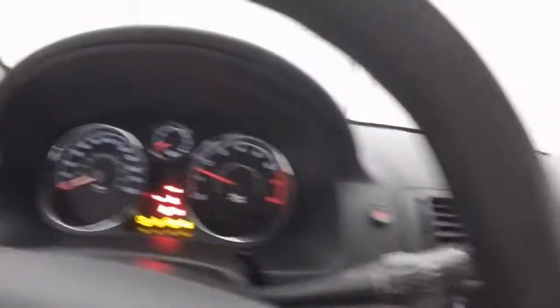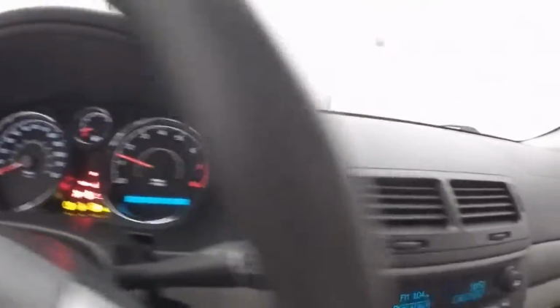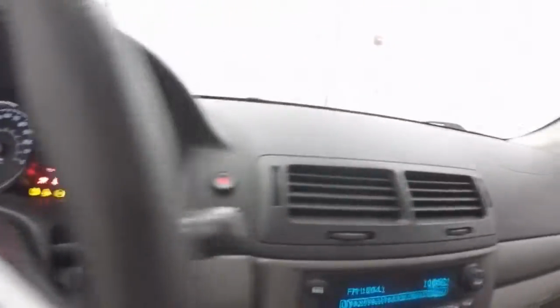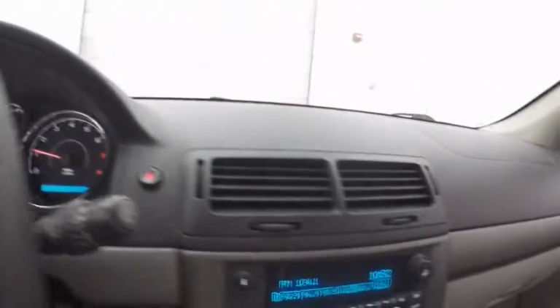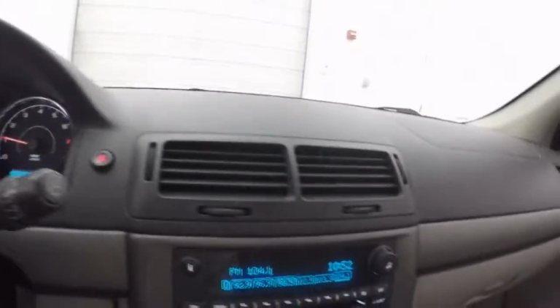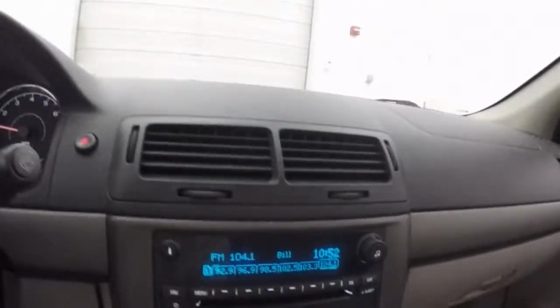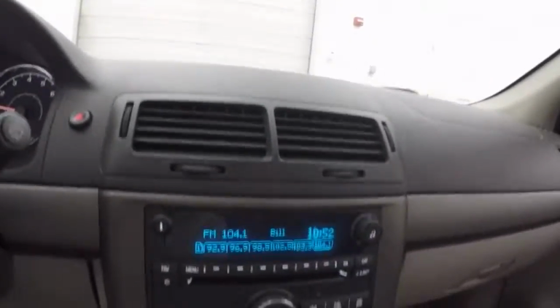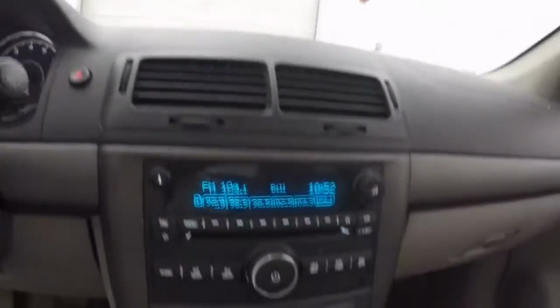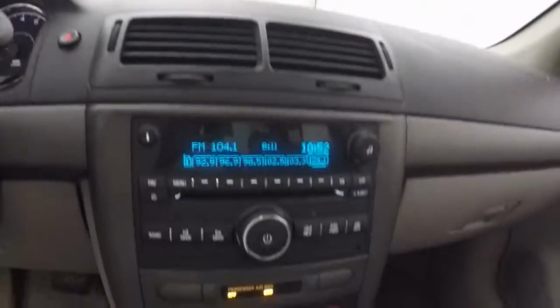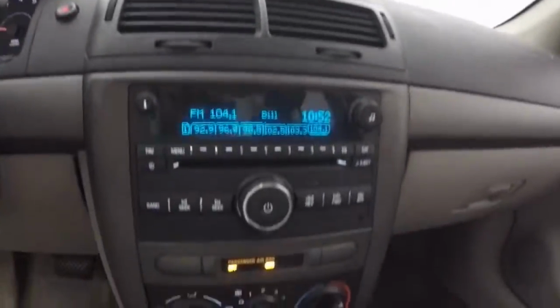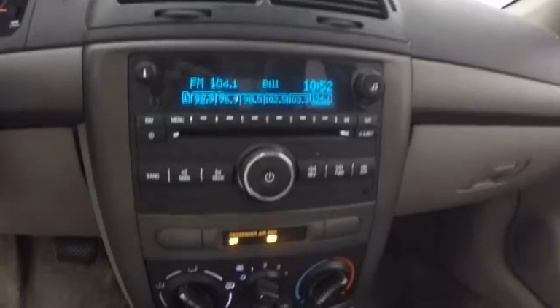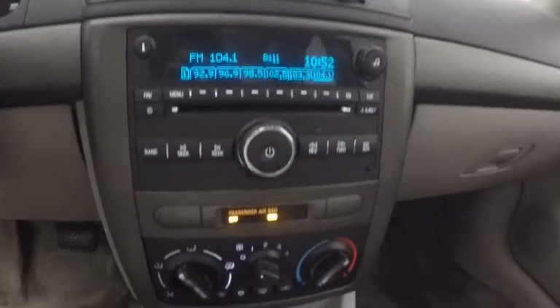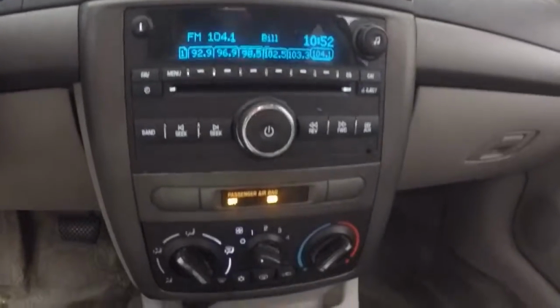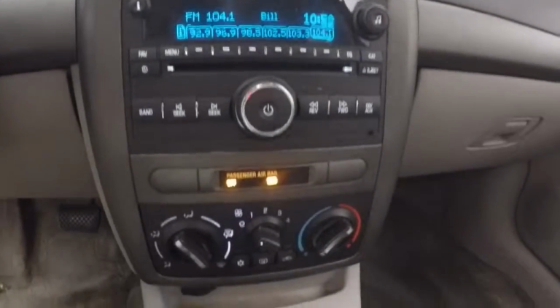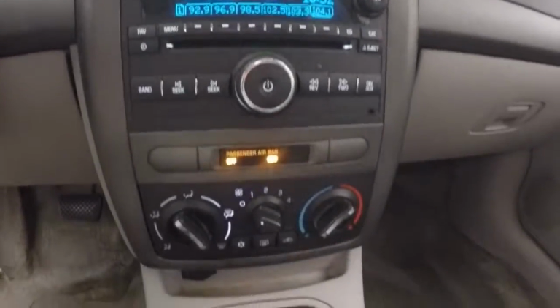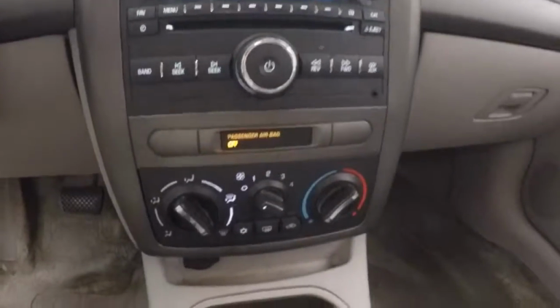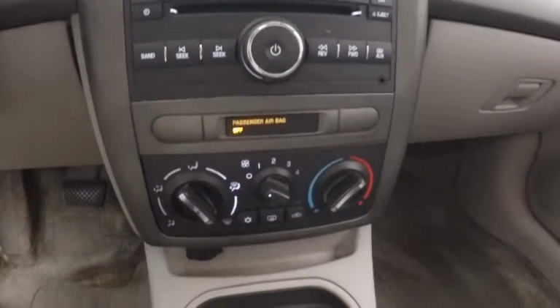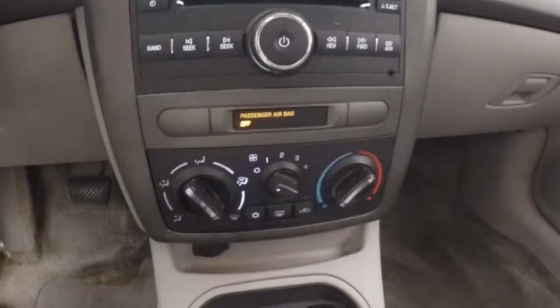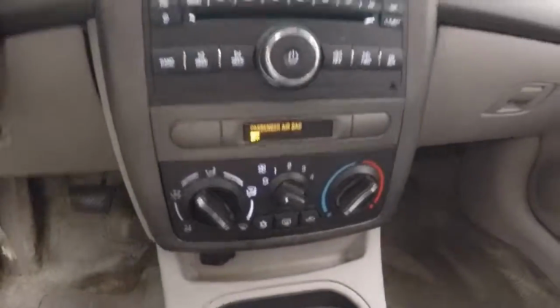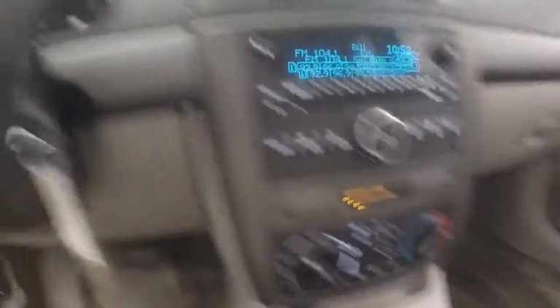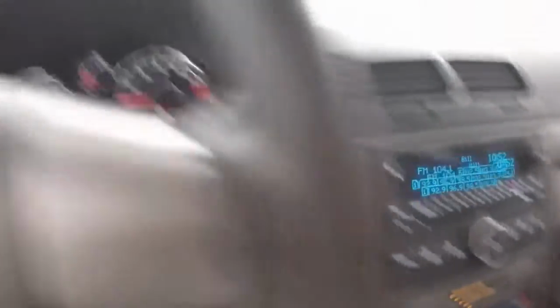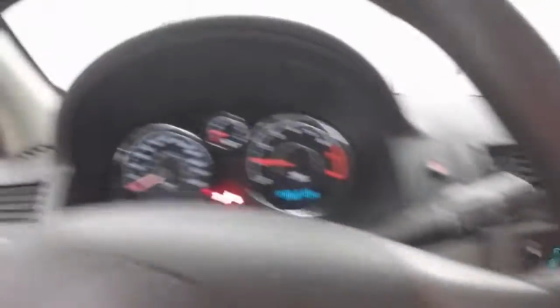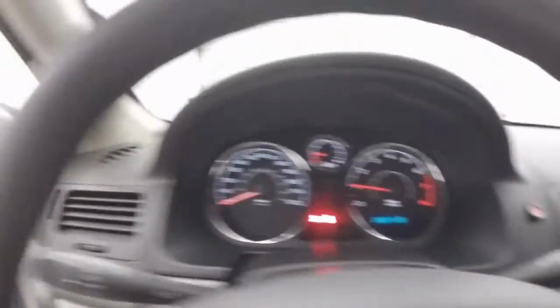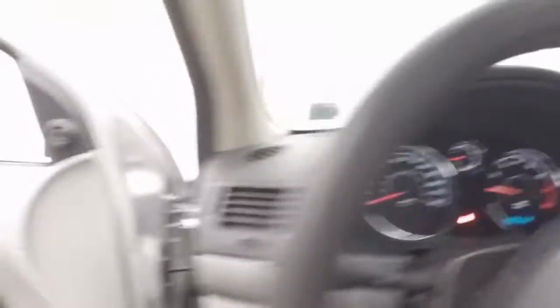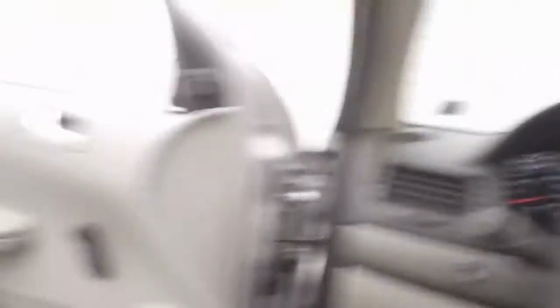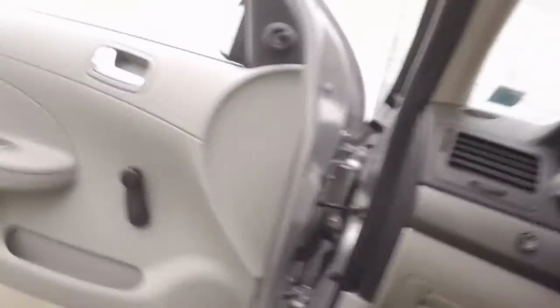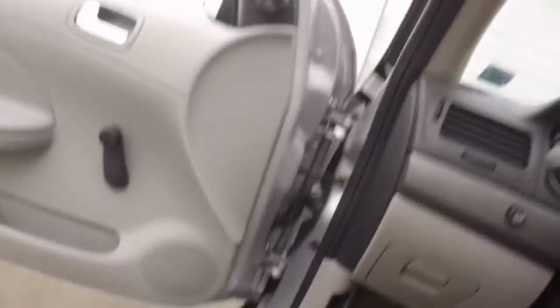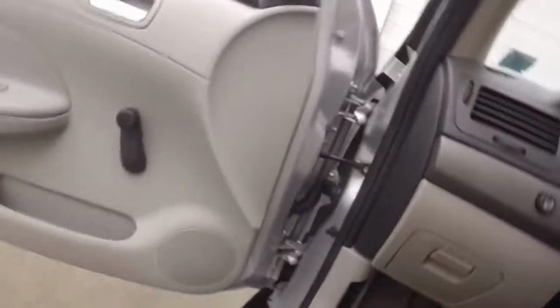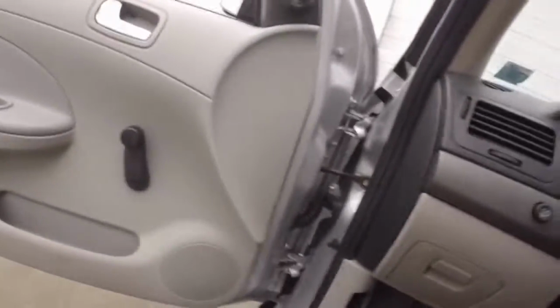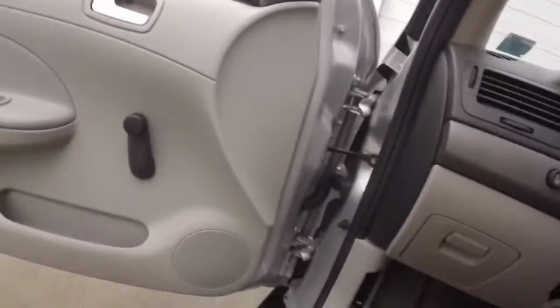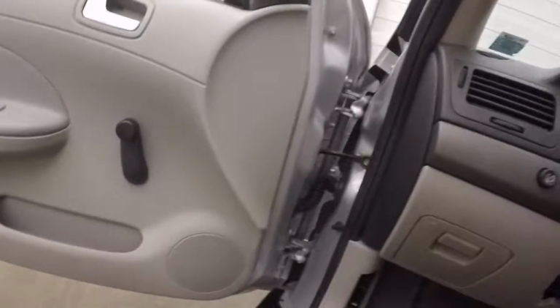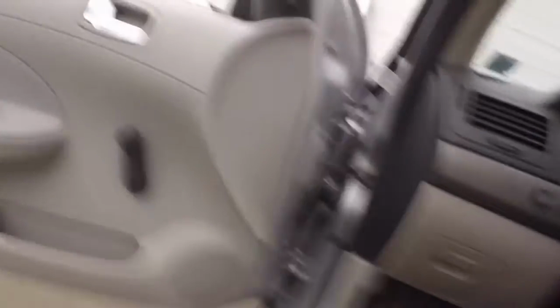Starts right up, runs nice and smooth. Your stereo and your climate control. Check it out underneath the hood.